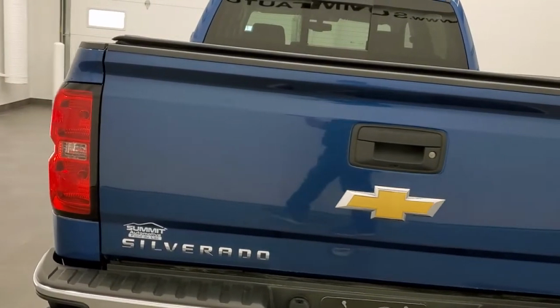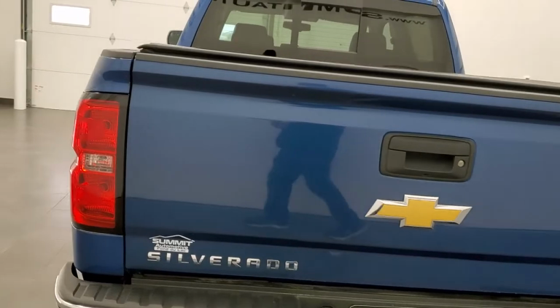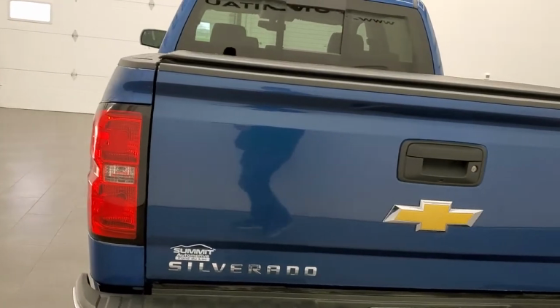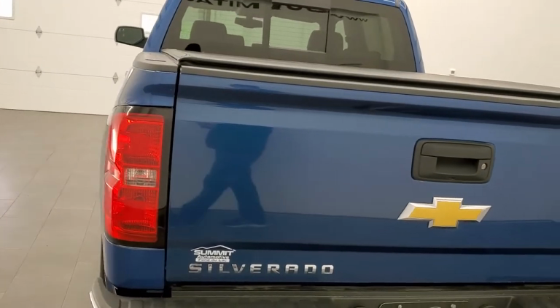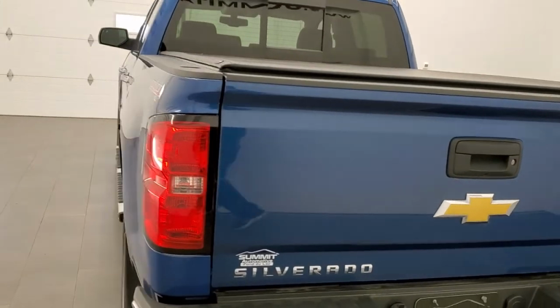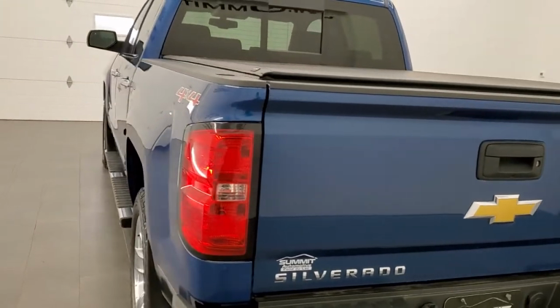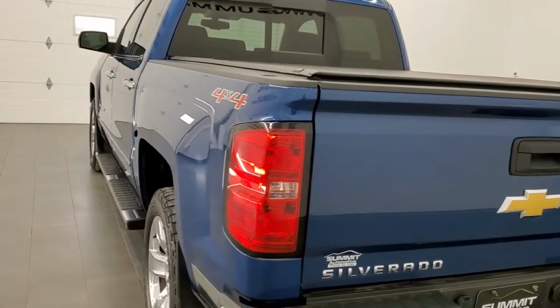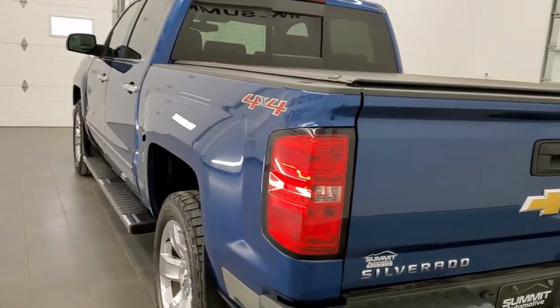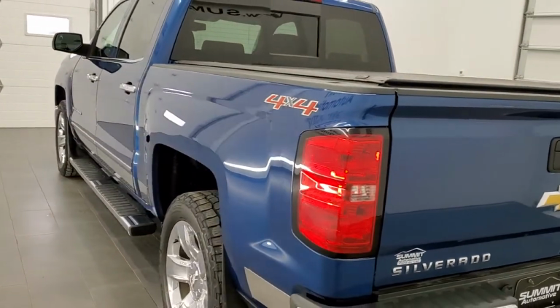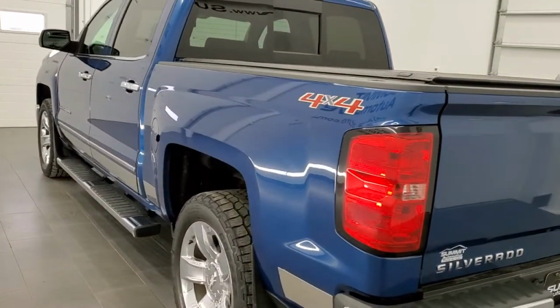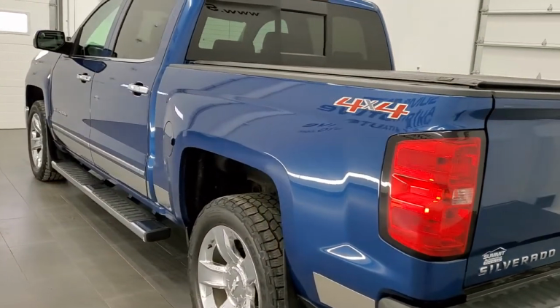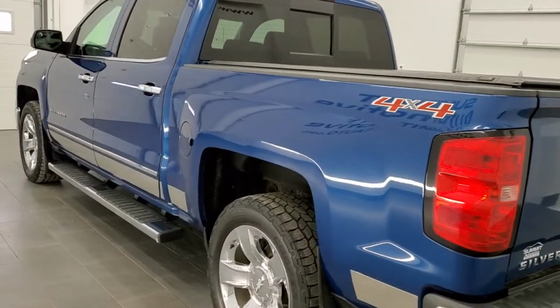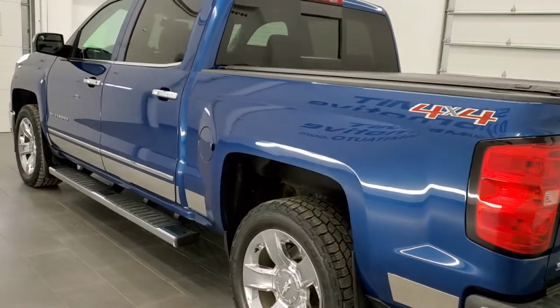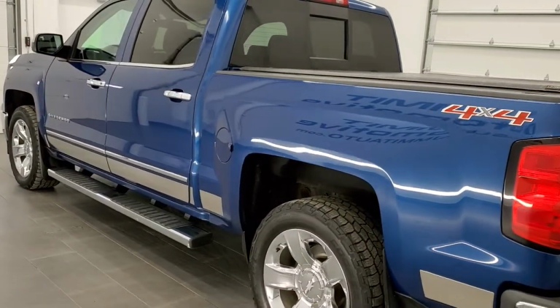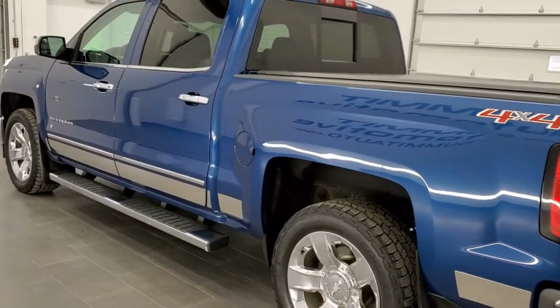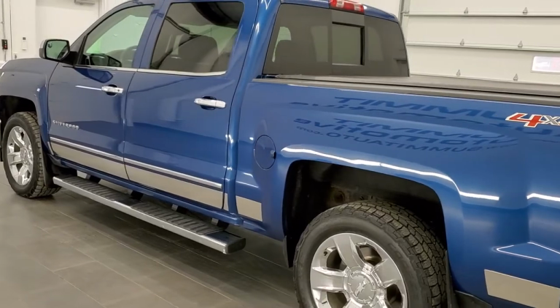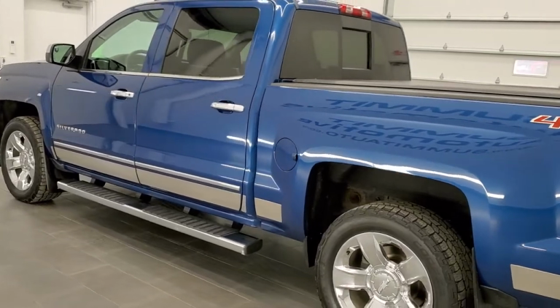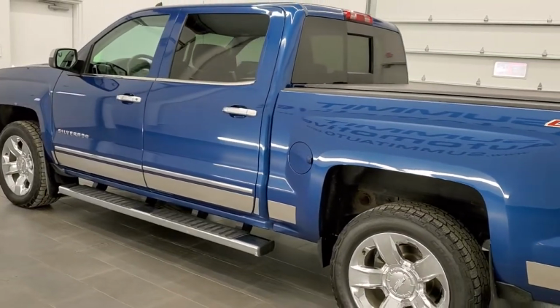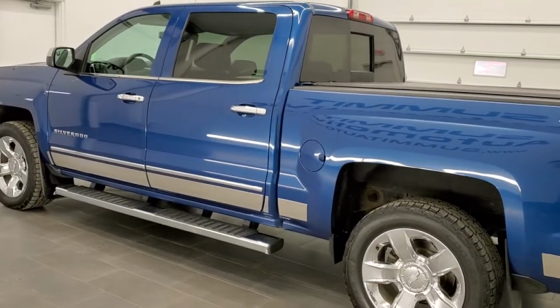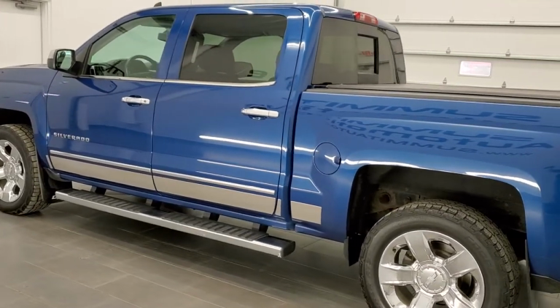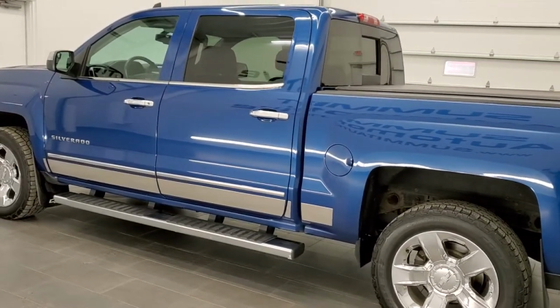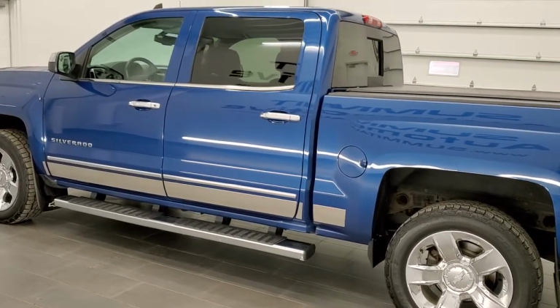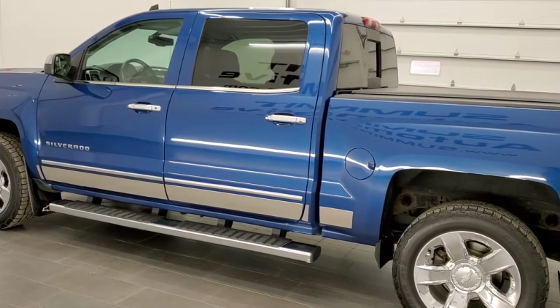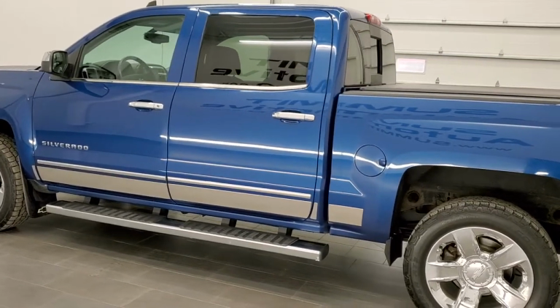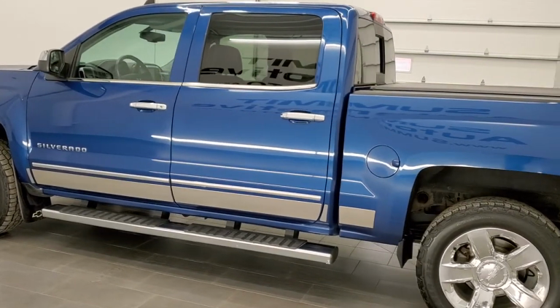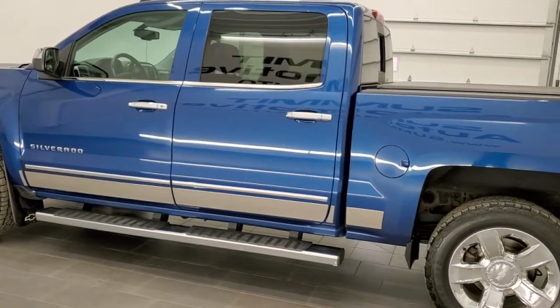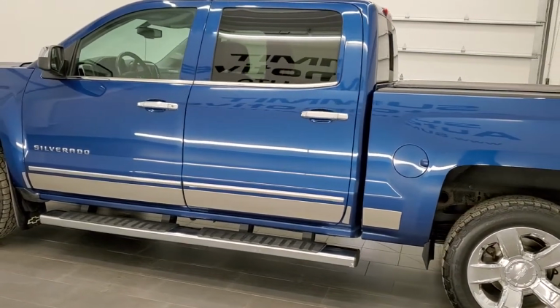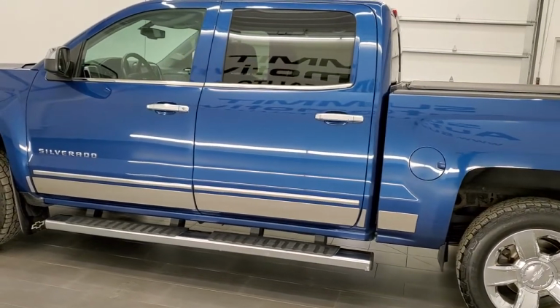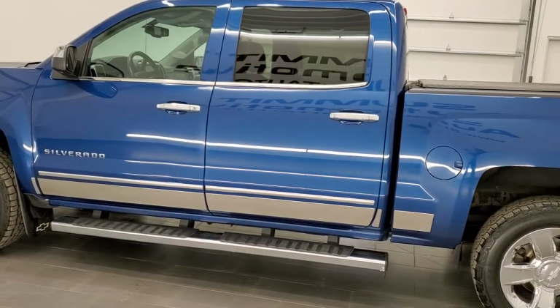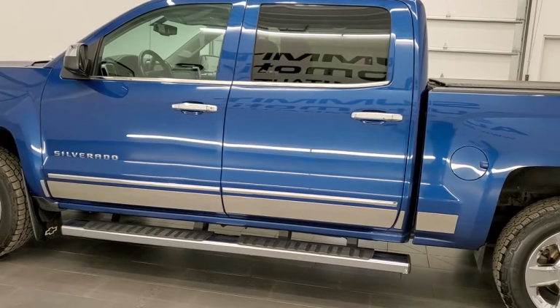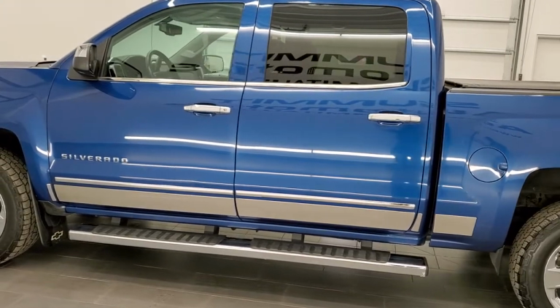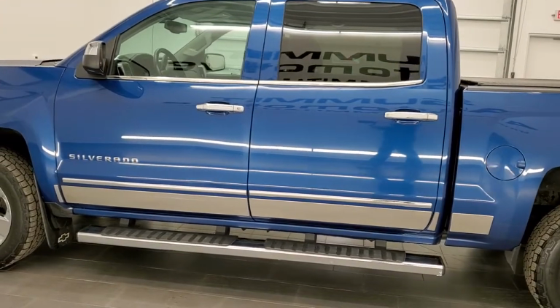This truck has the 5.3 liter V8 motor. It has been fully safety-inspected by our service shop, has a fresh oil and filter change, and it is 100% ready to go.